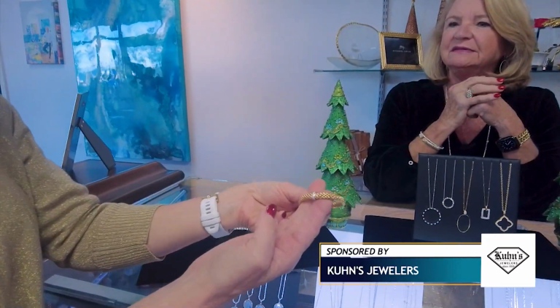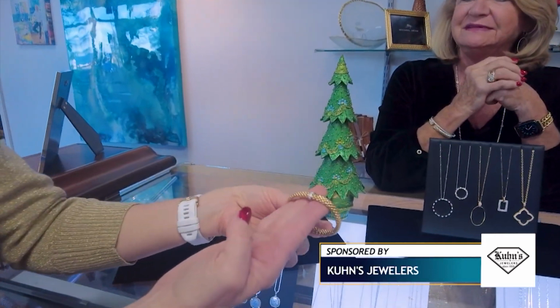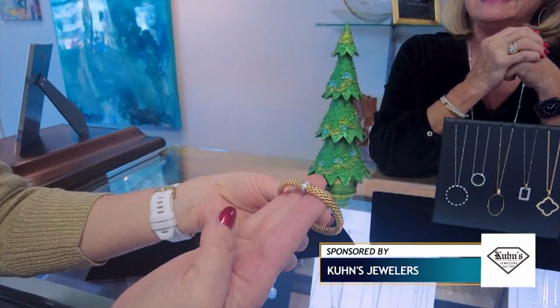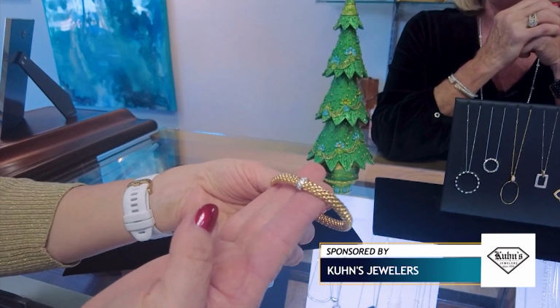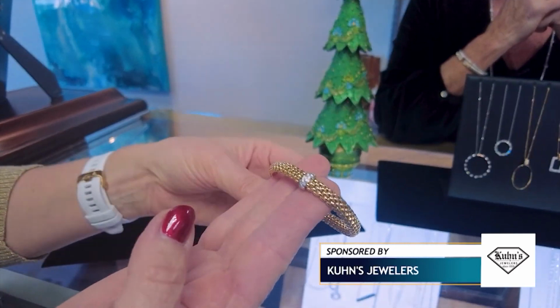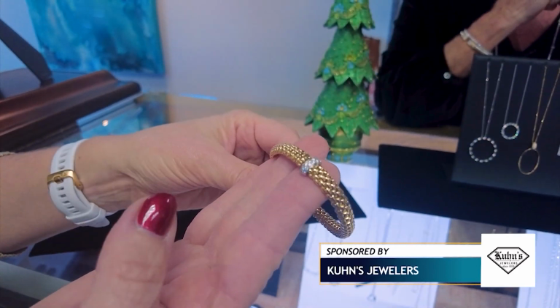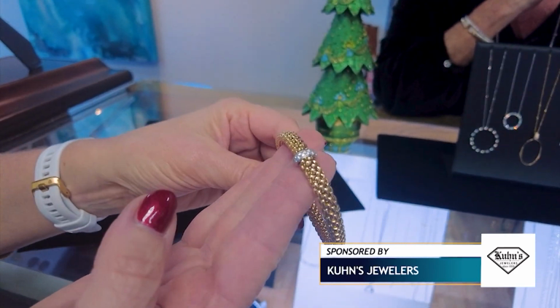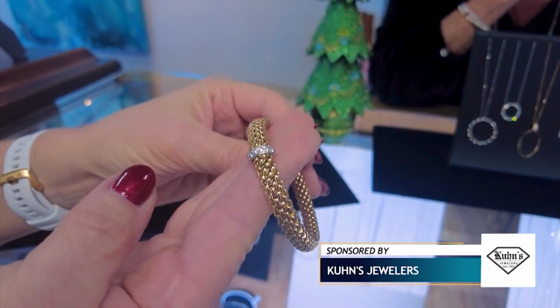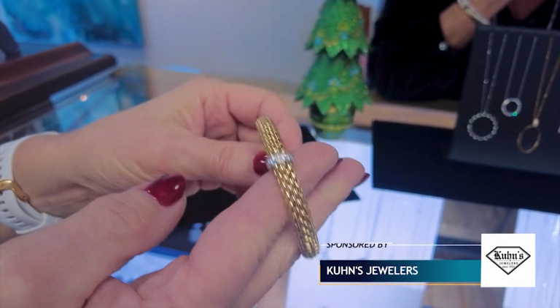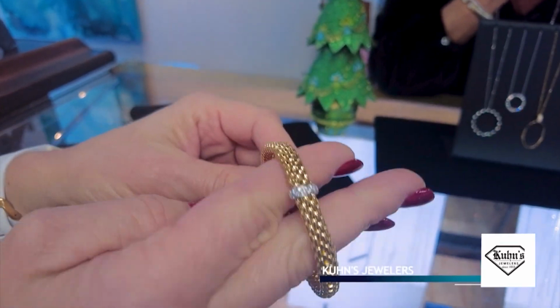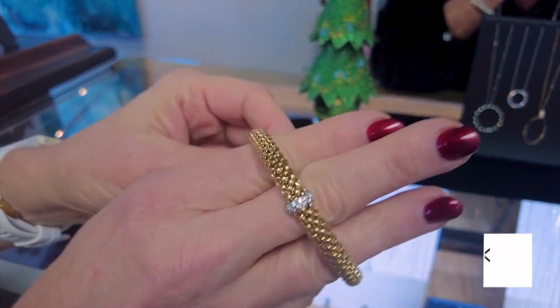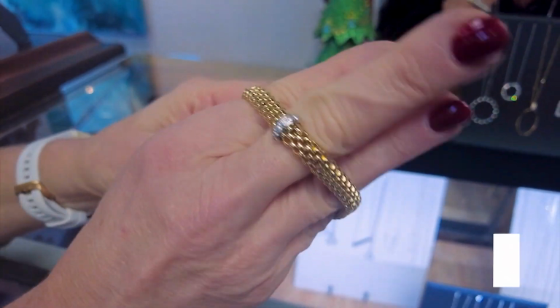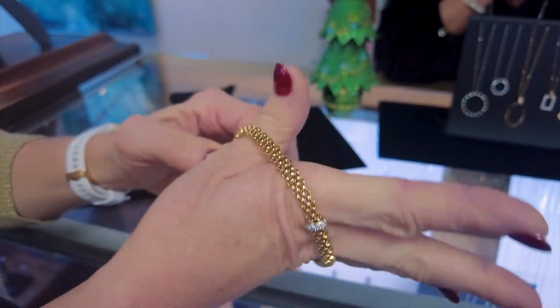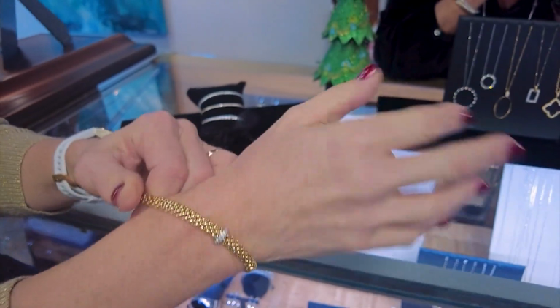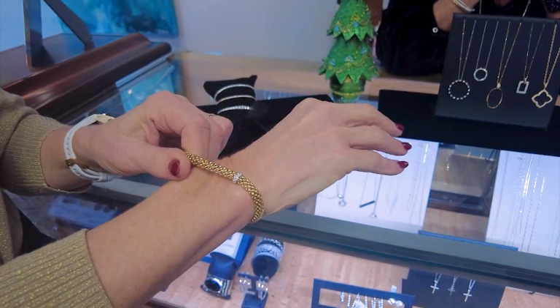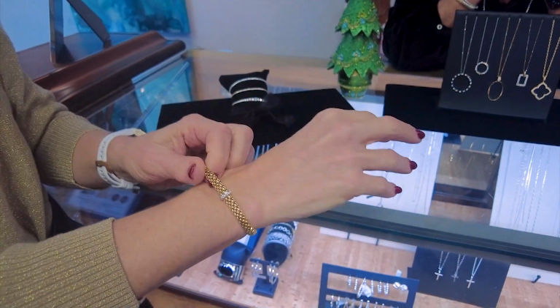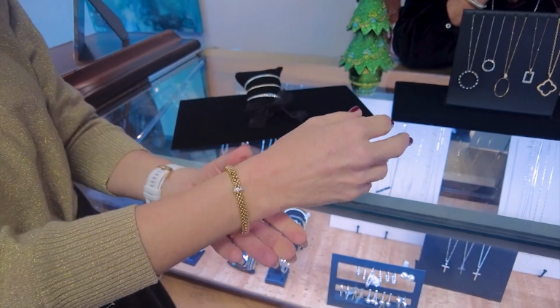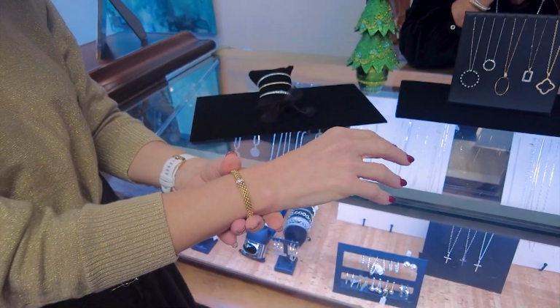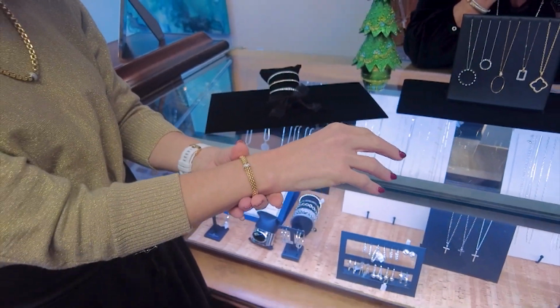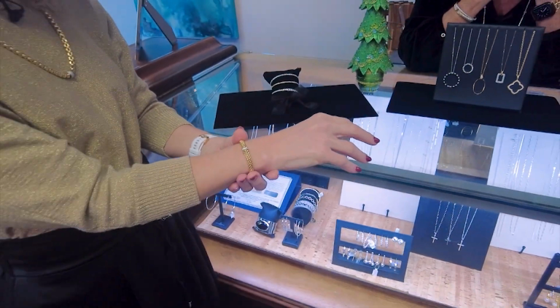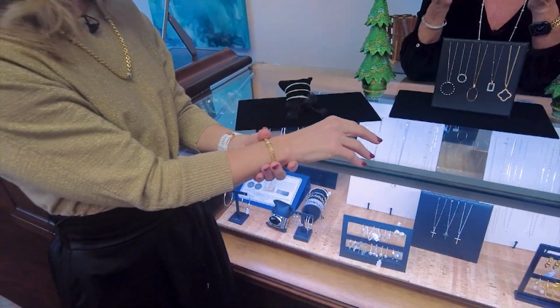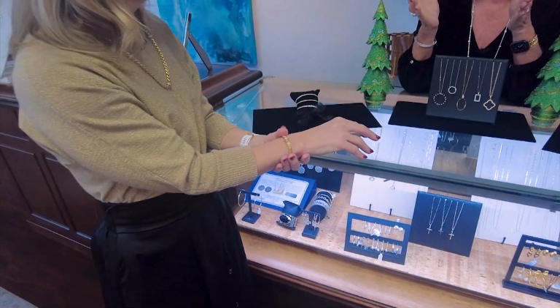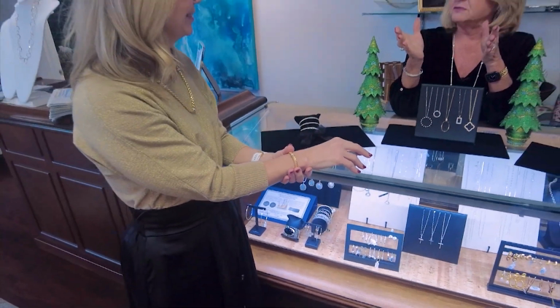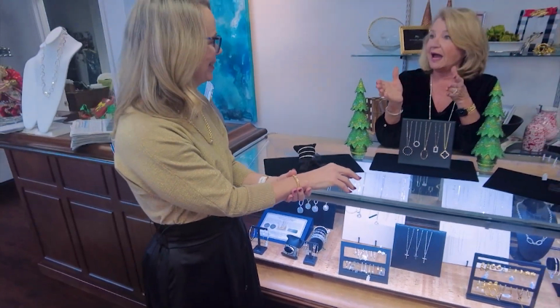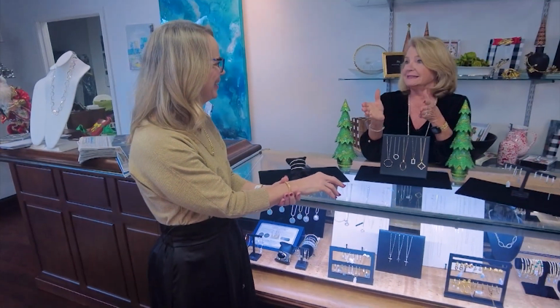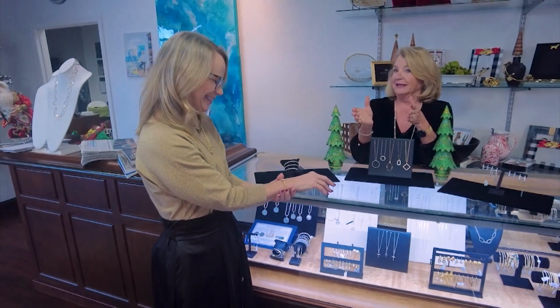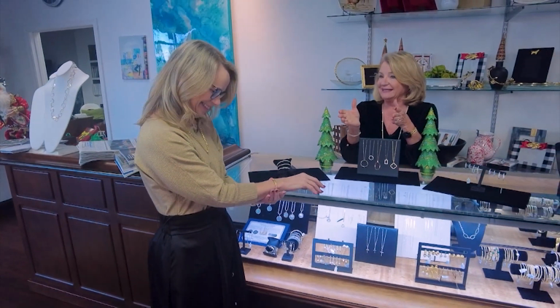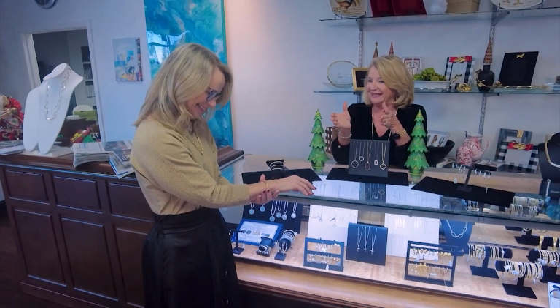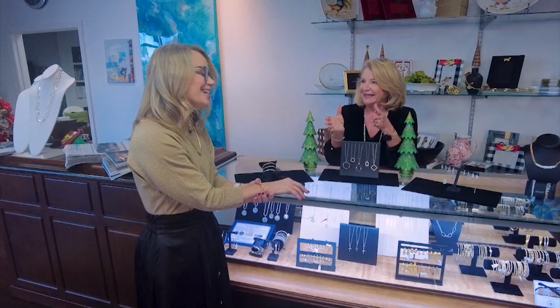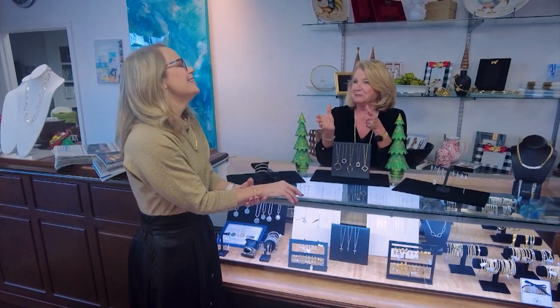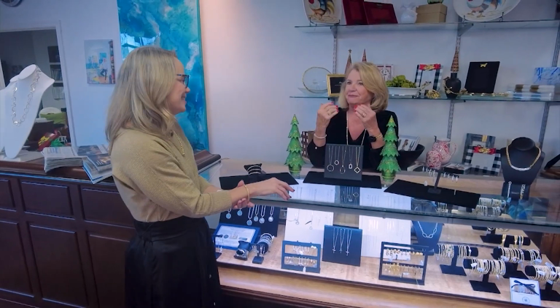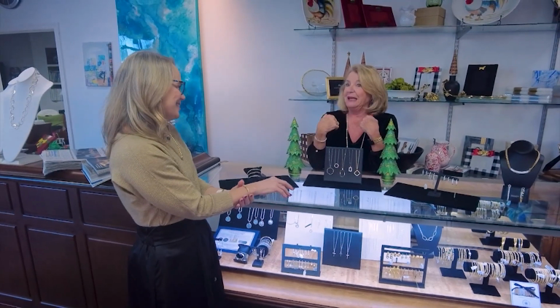Isn't that beautiful? That's one of the reasons I don't wear a lot of bracelets — I have a hard time getting them on. So that is absolutely perfect. I can't do it myself, so I need something like this. This is made for me.